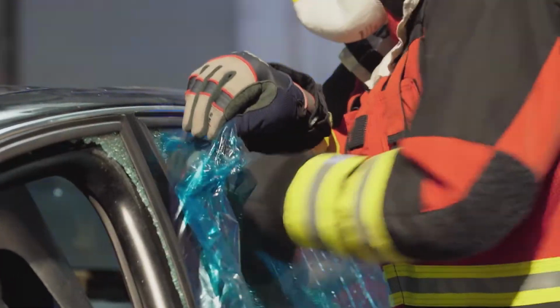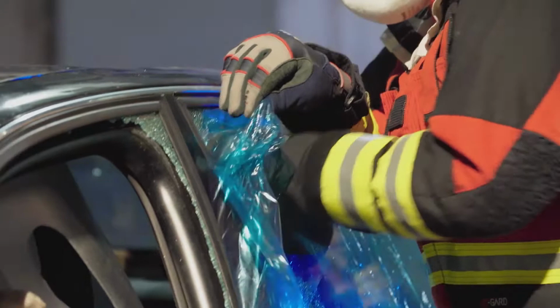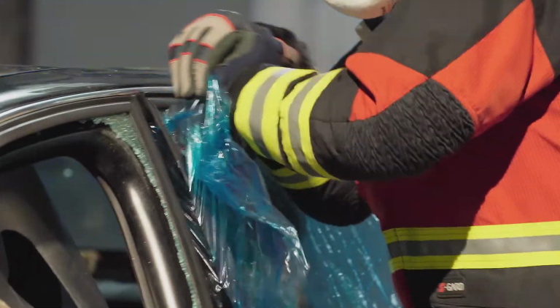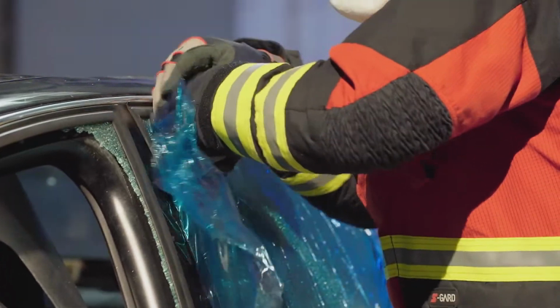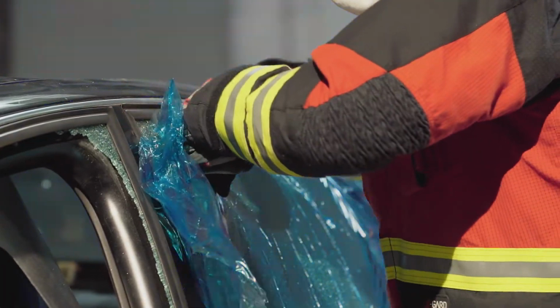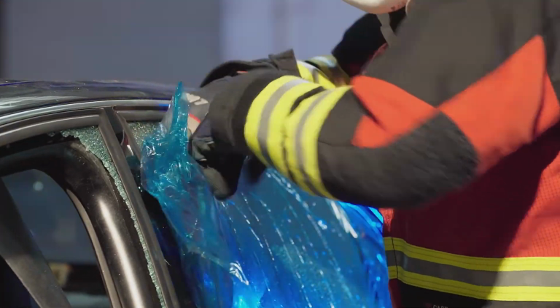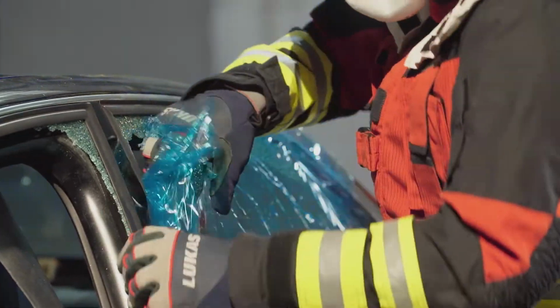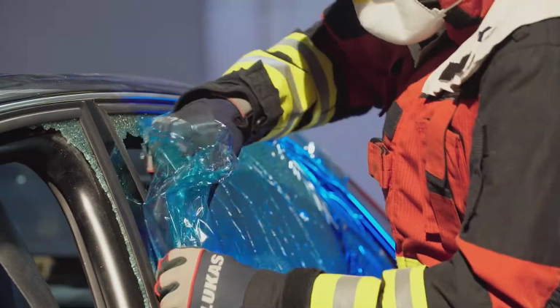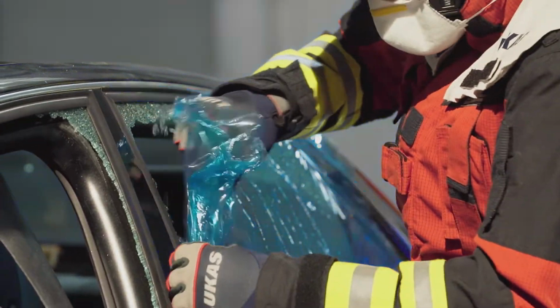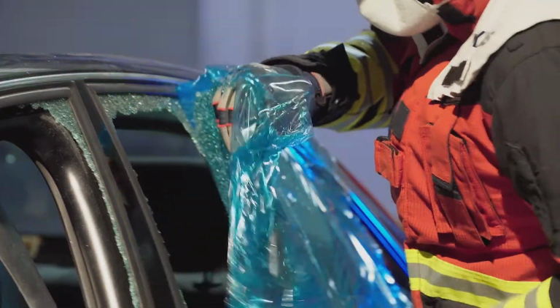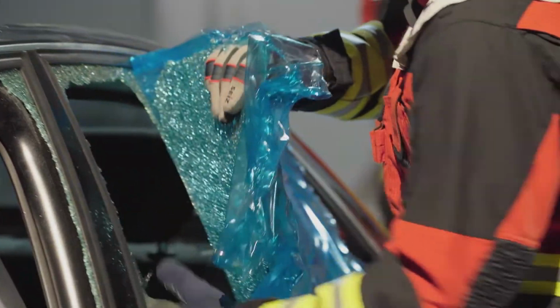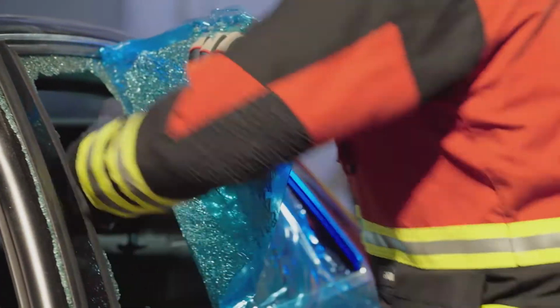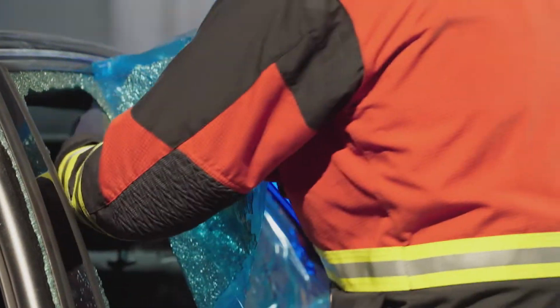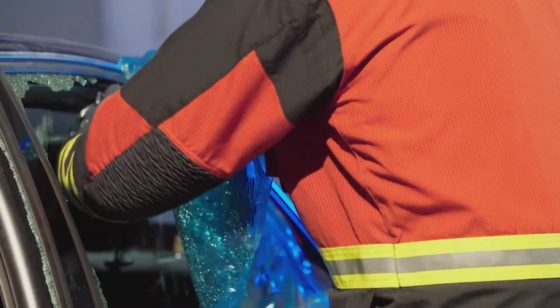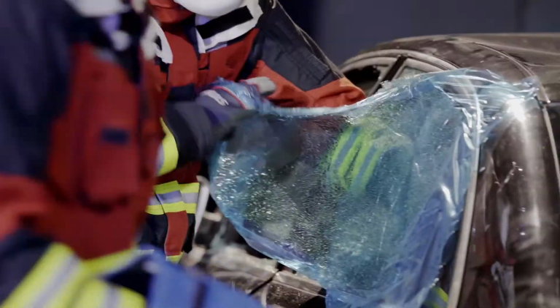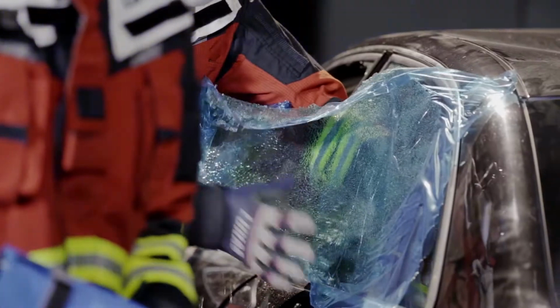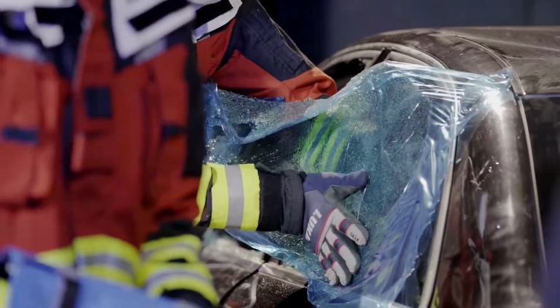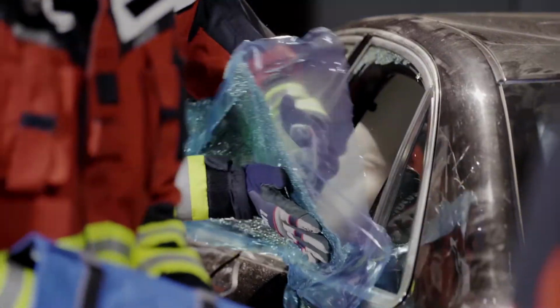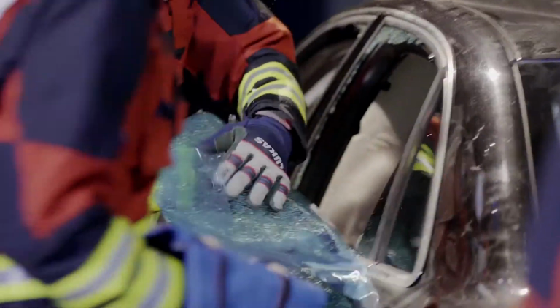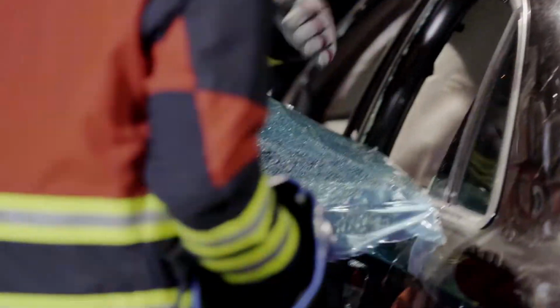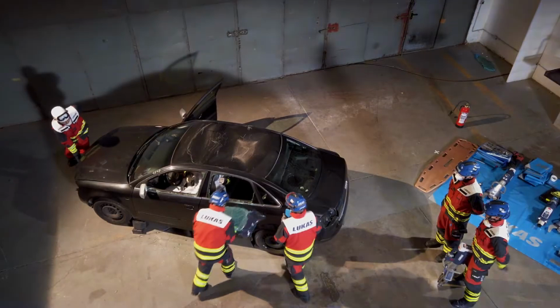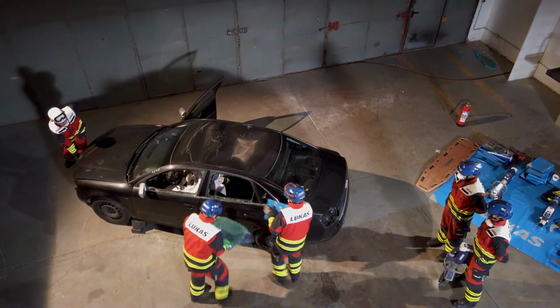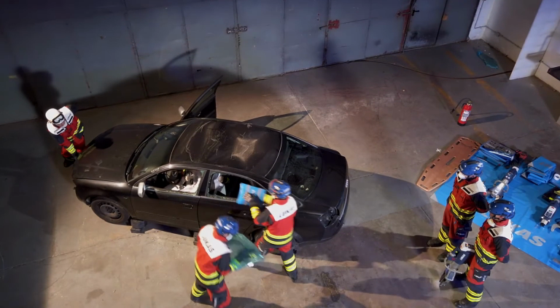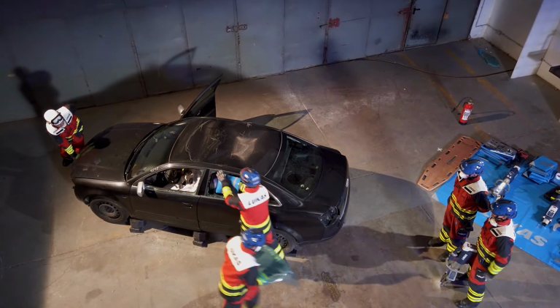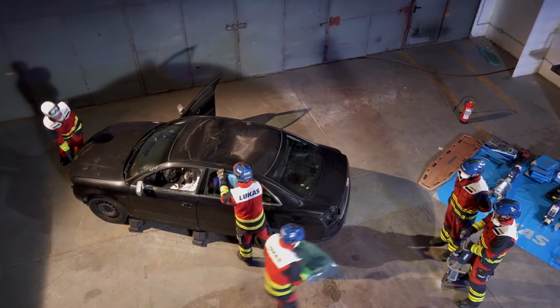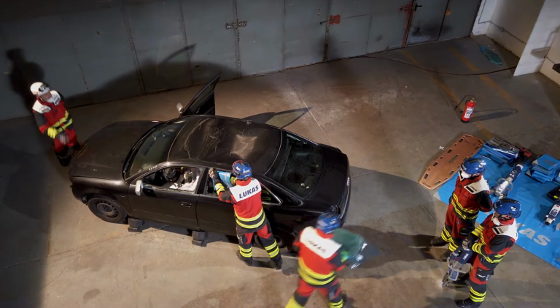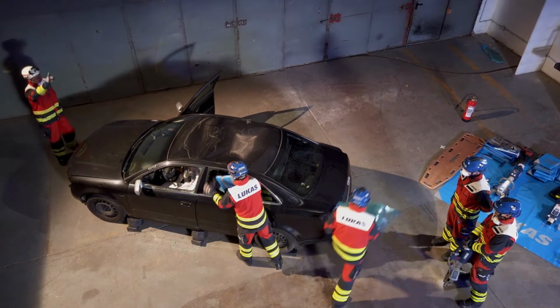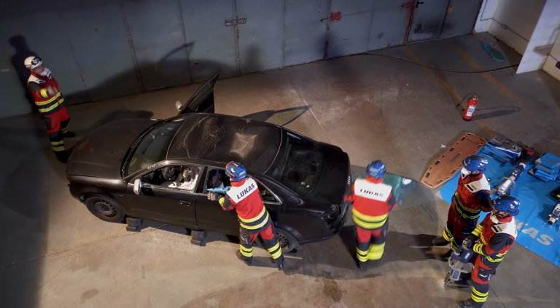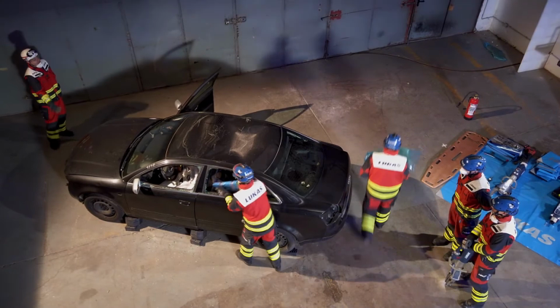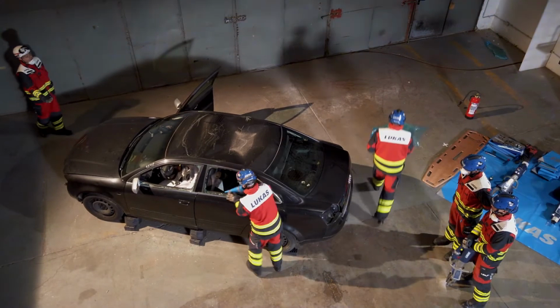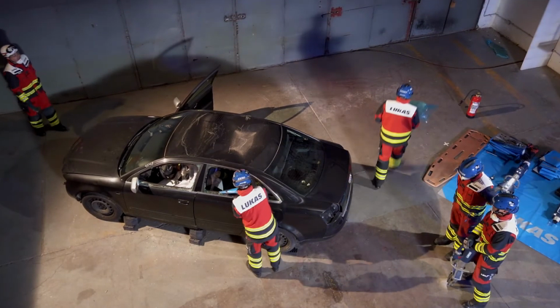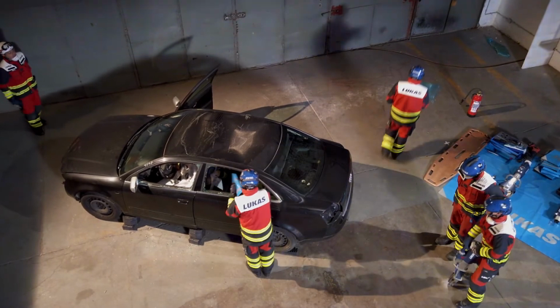Team members should limit the amount of glass that goes inside the vehicle and also falls onto the floor, creating a hazard. If the floor is dry, this should be covered, and if it's wet, it can be swept.